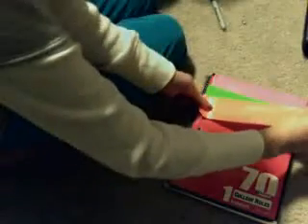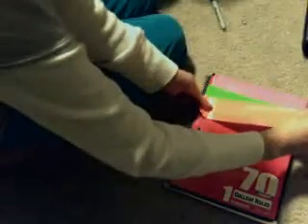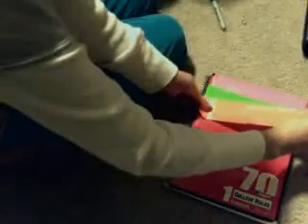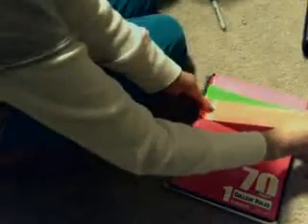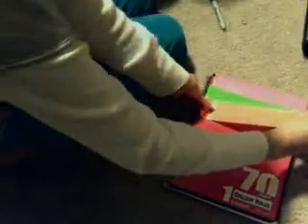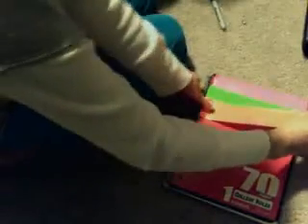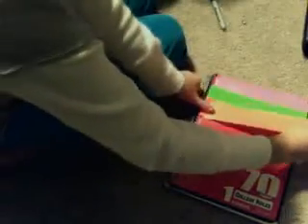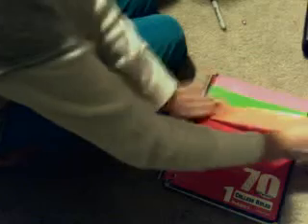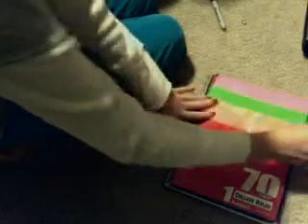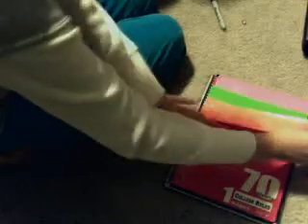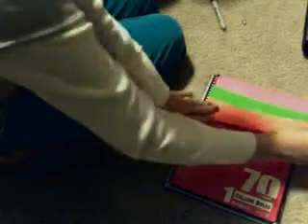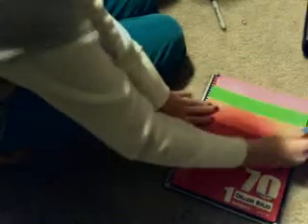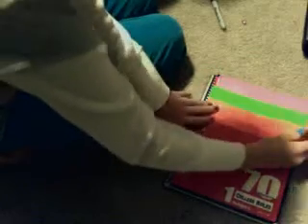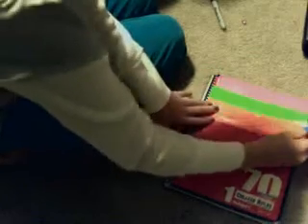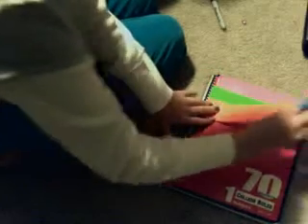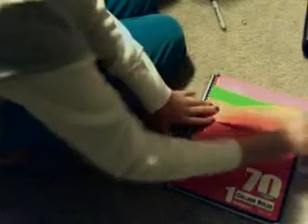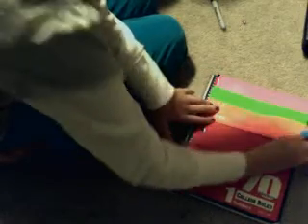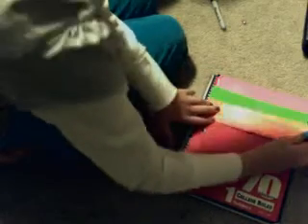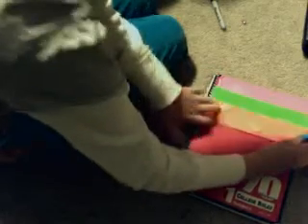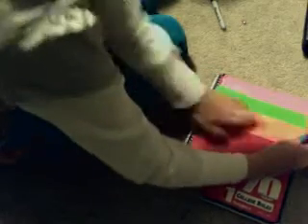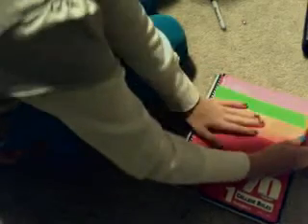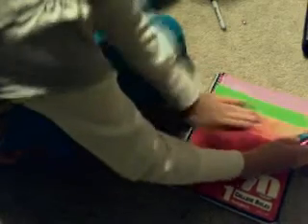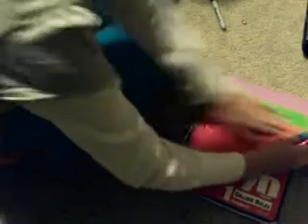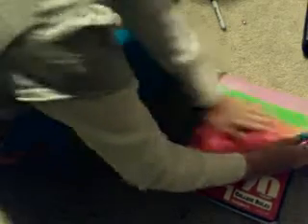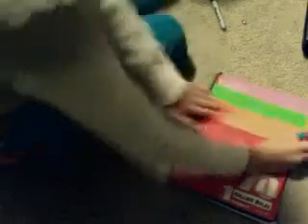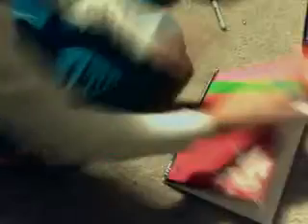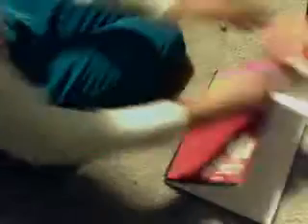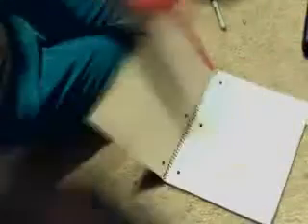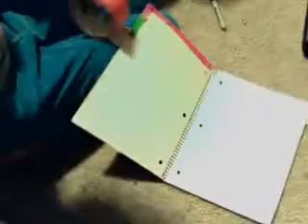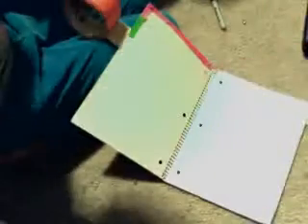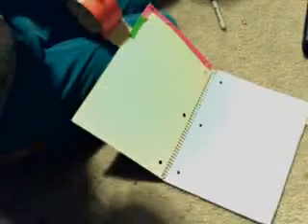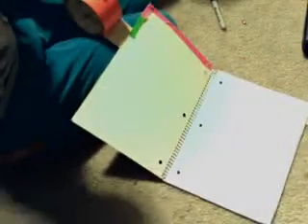I'm just going to overlap it a little bit. Done.